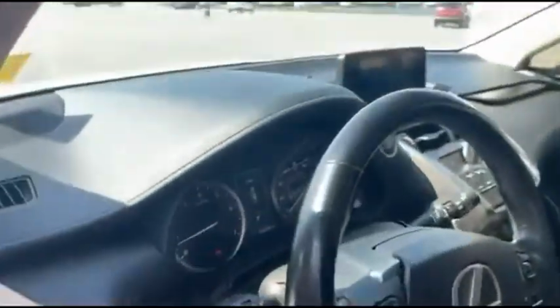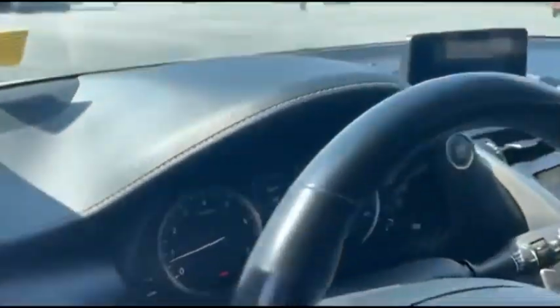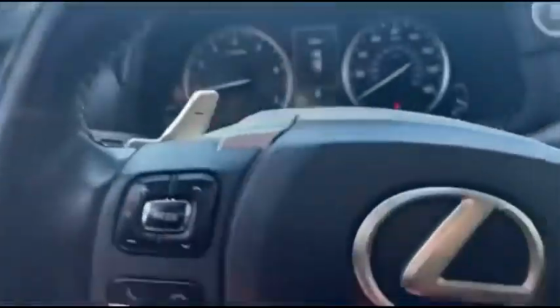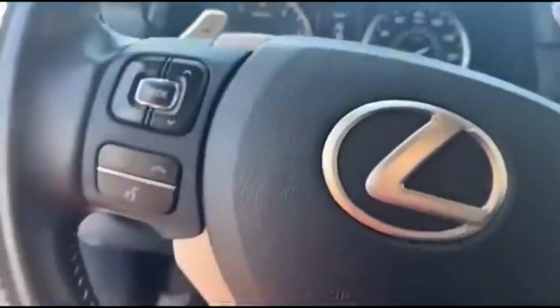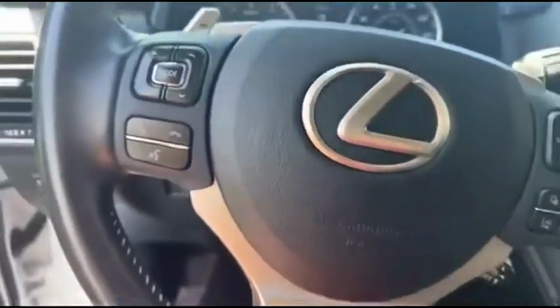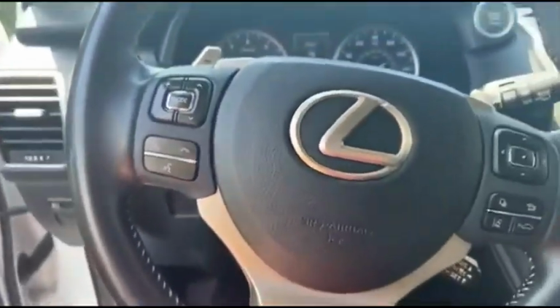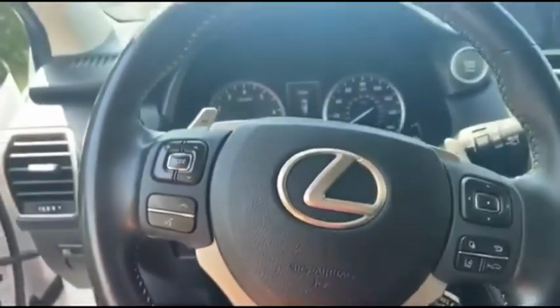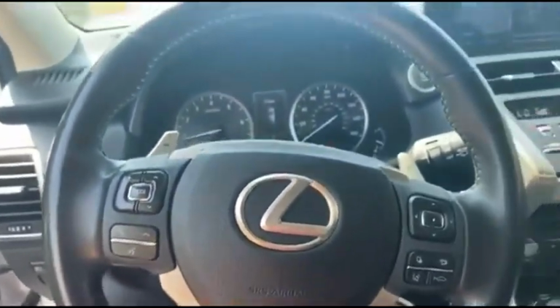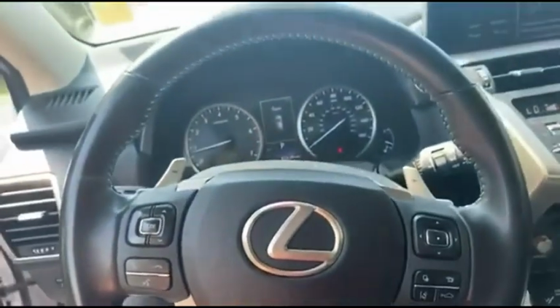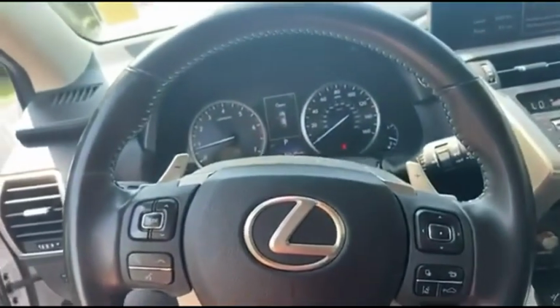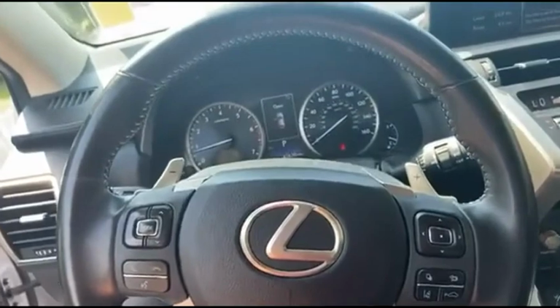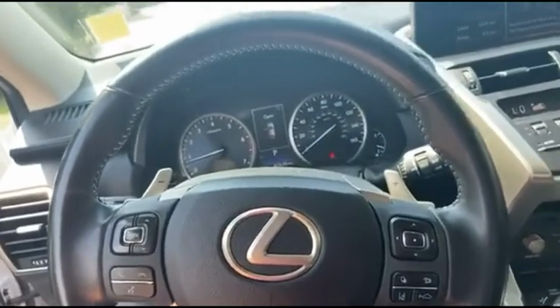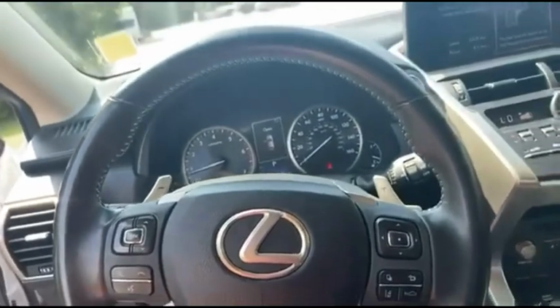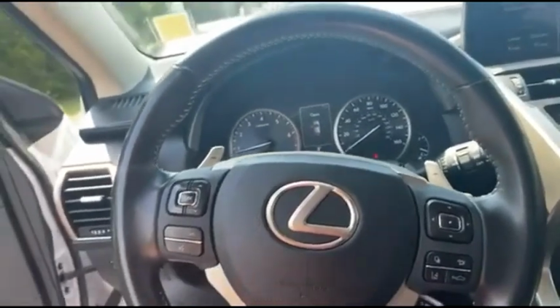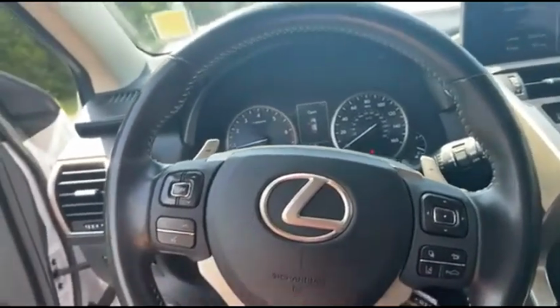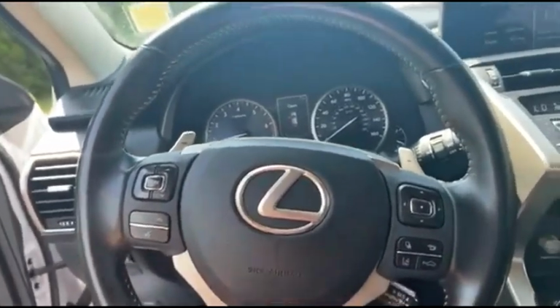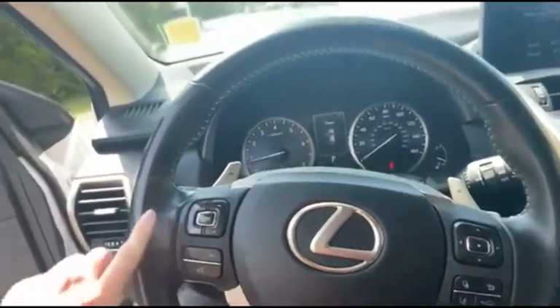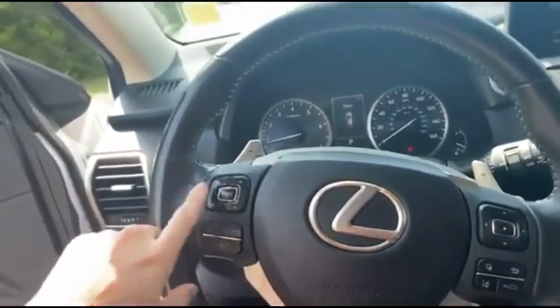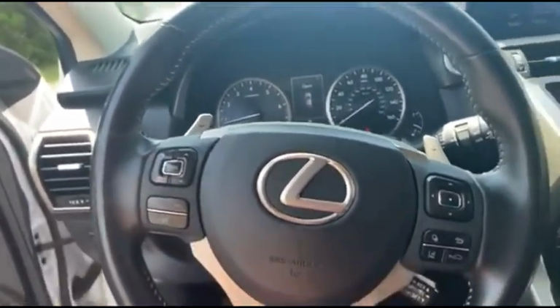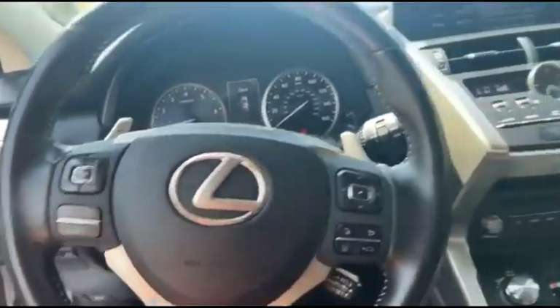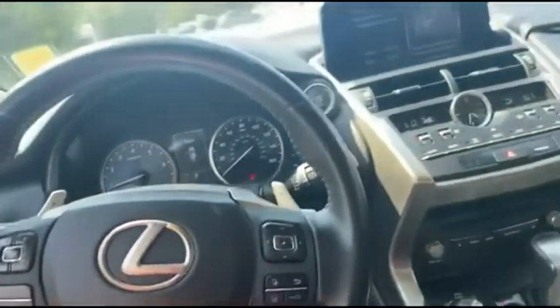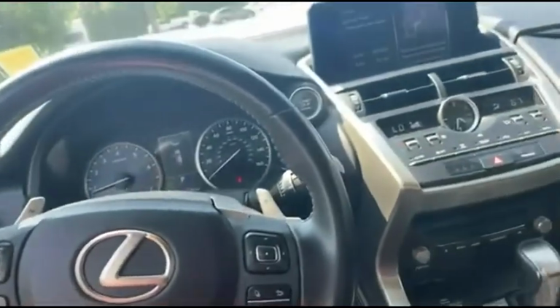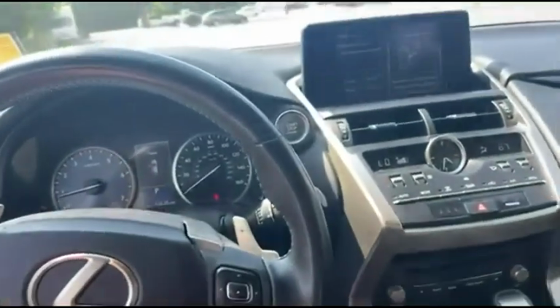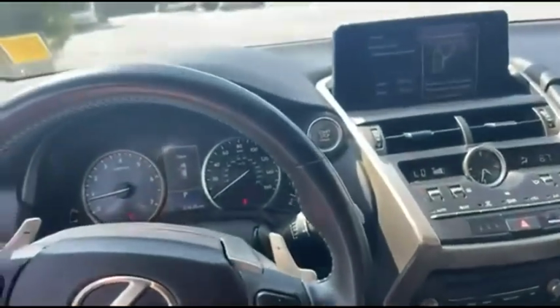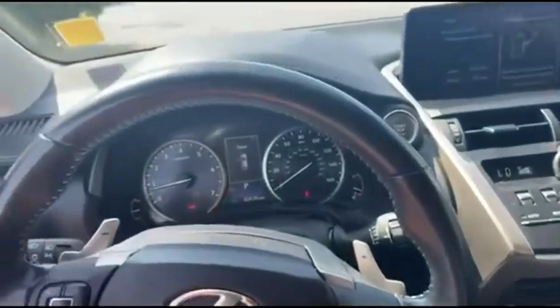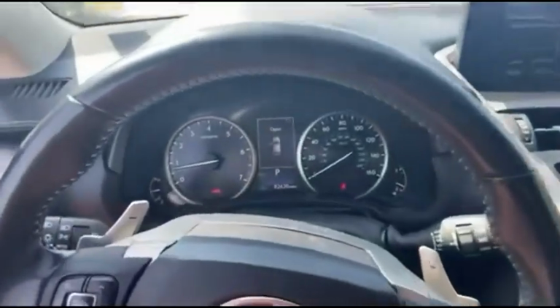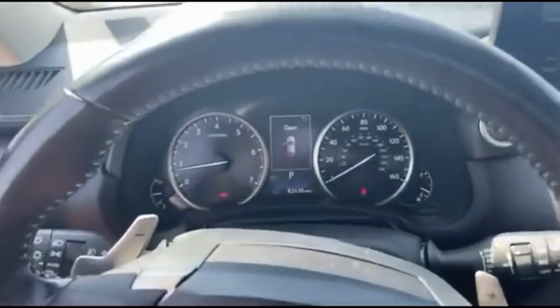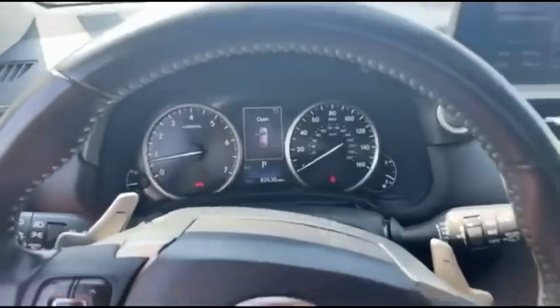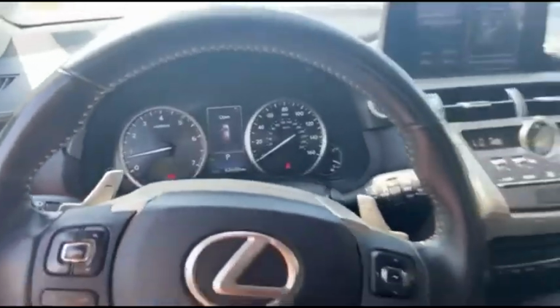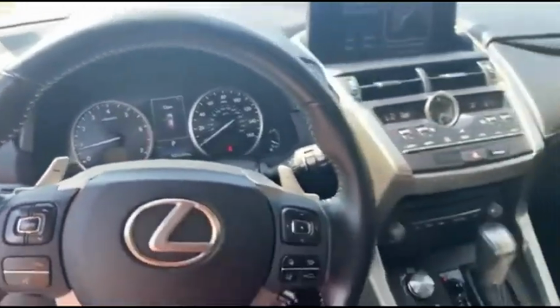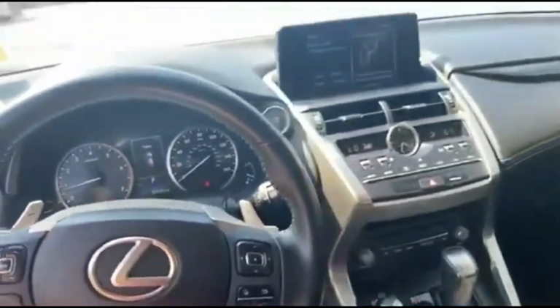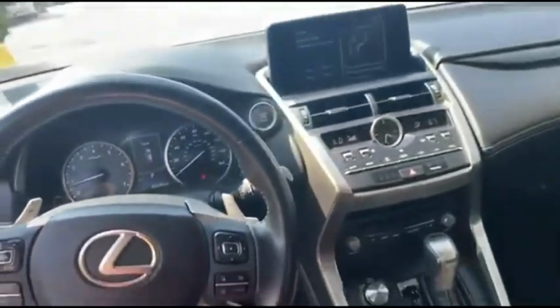On the steering wheel here, we have paddle gear shifters, cruise control, voice commands, and radio controls. Absolutely gorgeous interior.